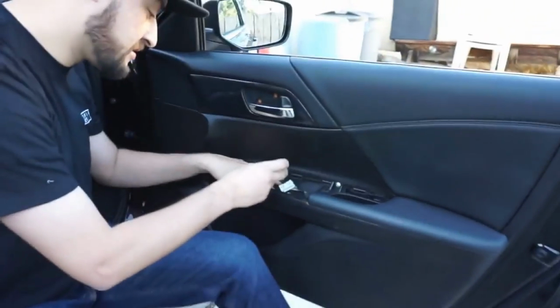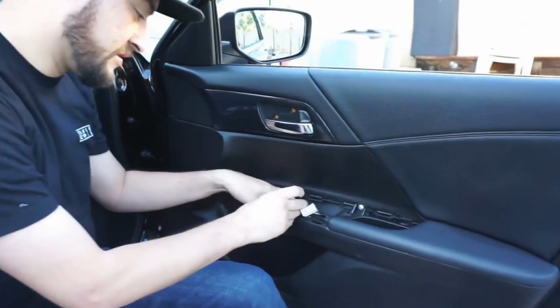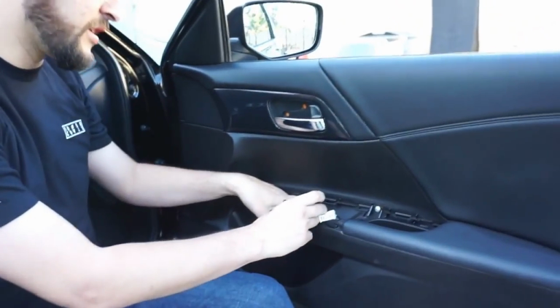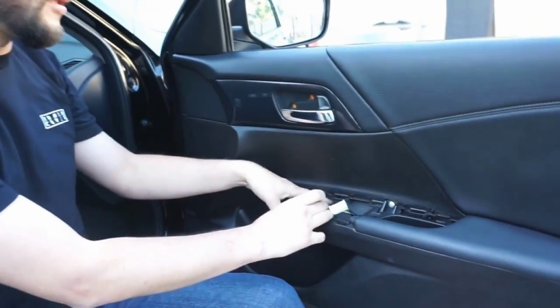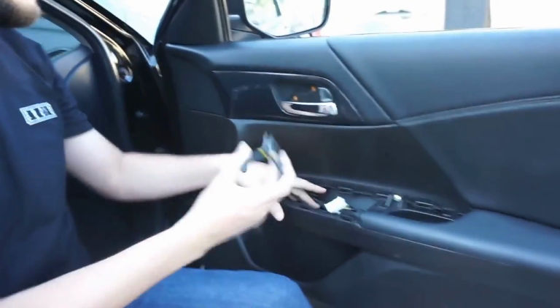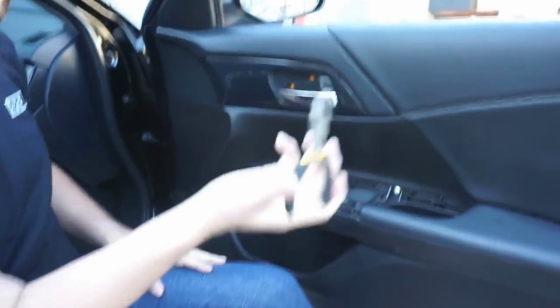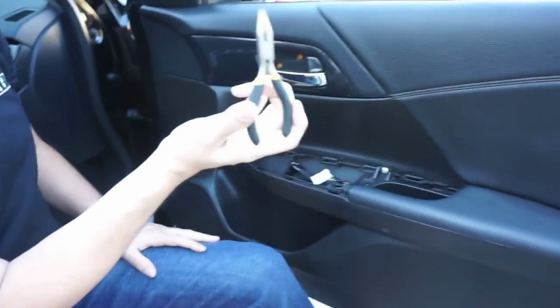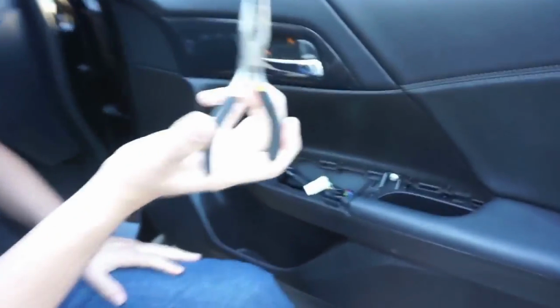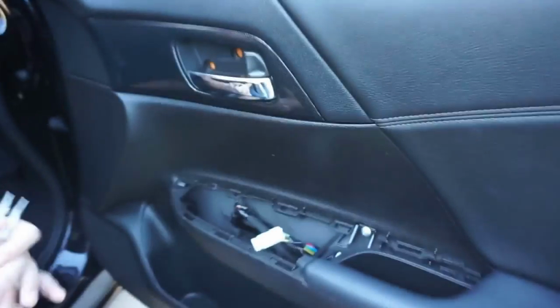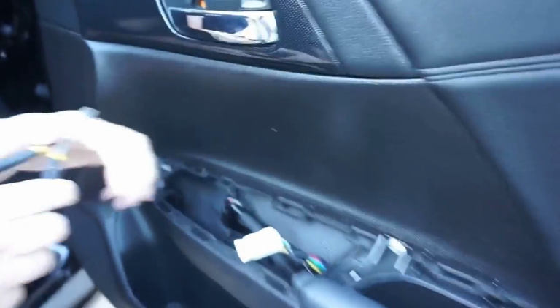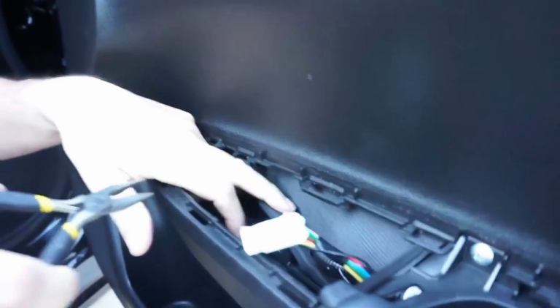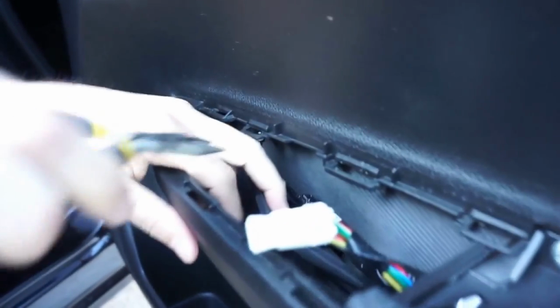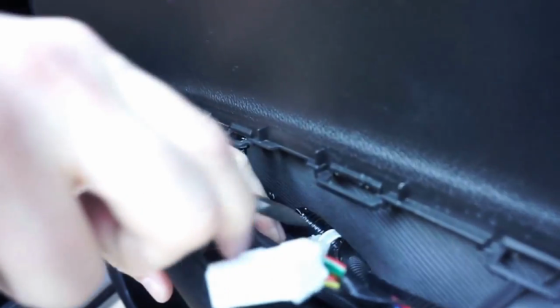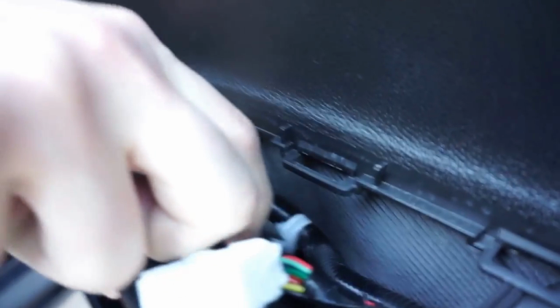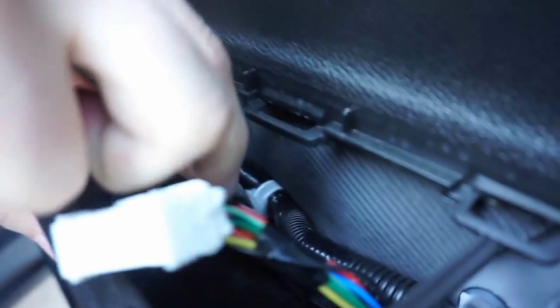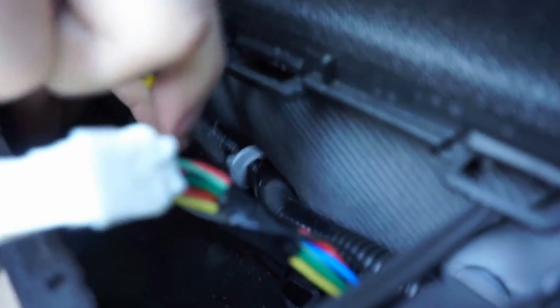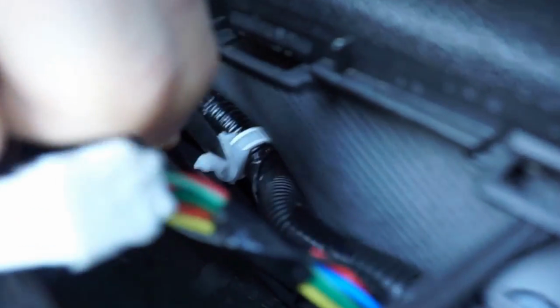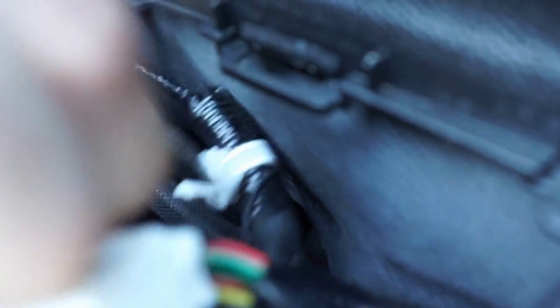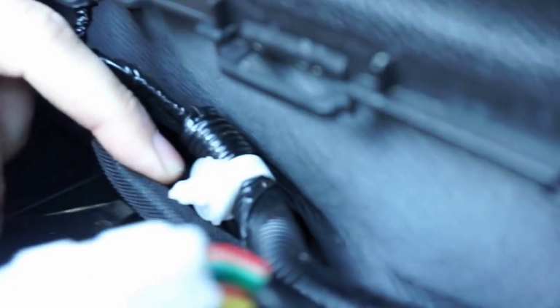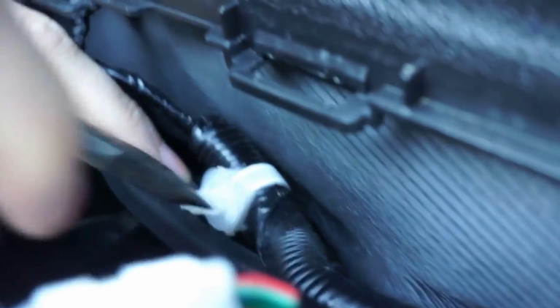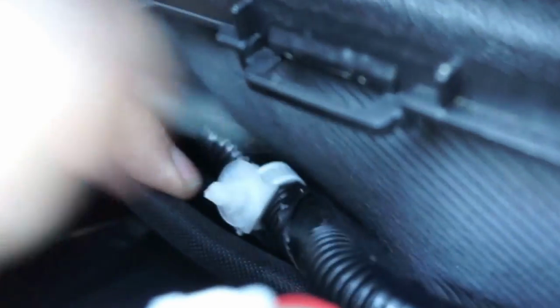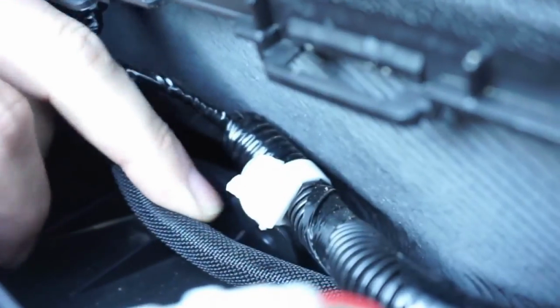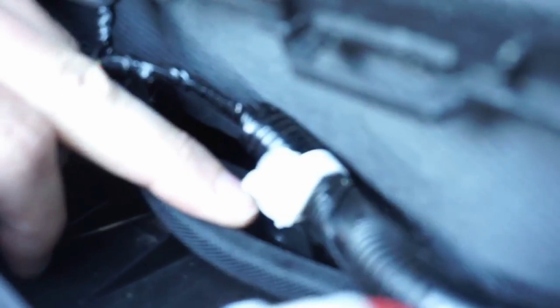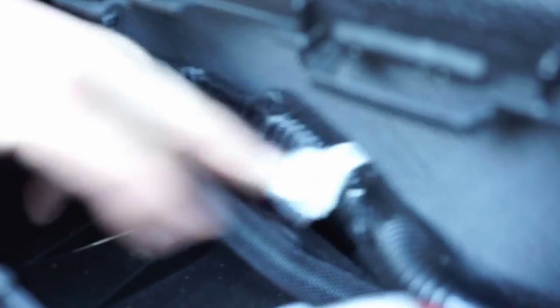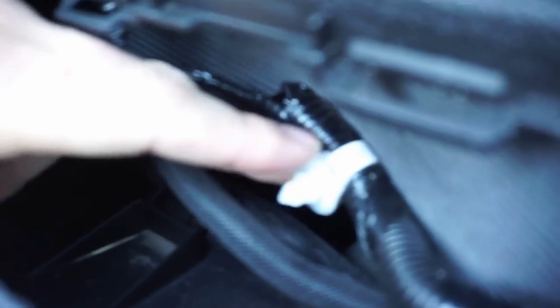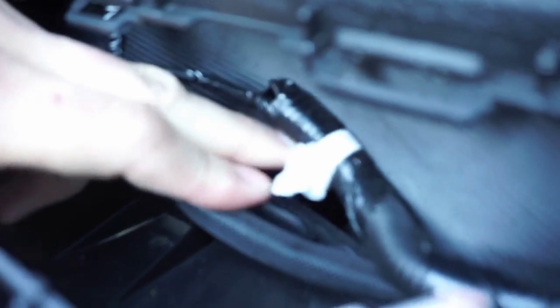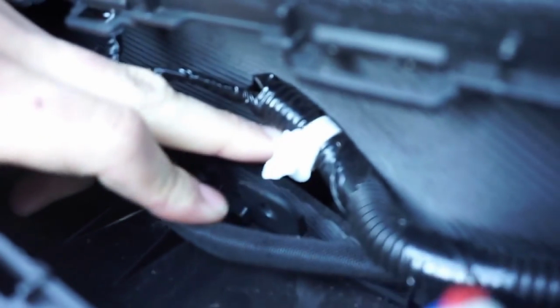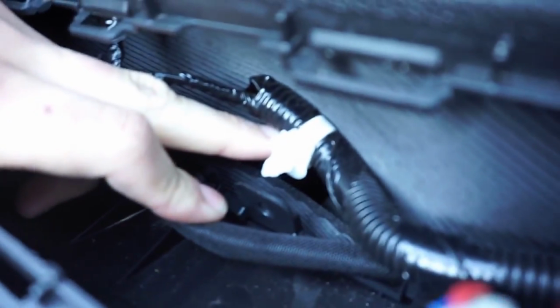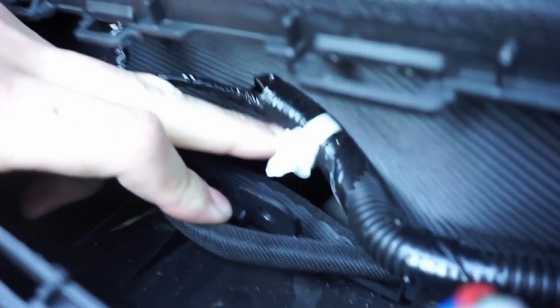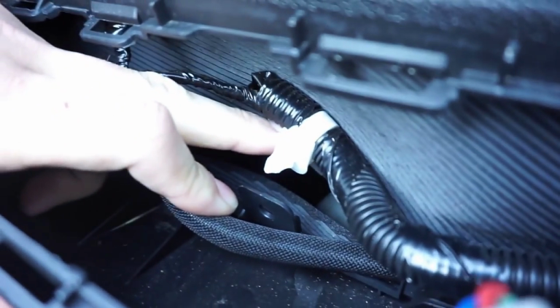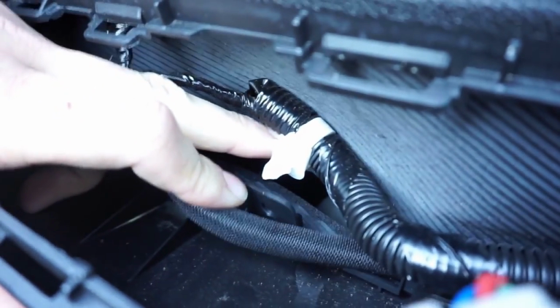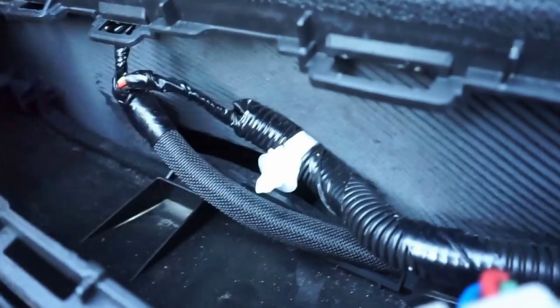Once you look right here, there's a little clip. Little pliers actually work really well for it. You don't know how hard these little clips are. It's actually going to be here, so I haven't put it back in since I'm not finished.